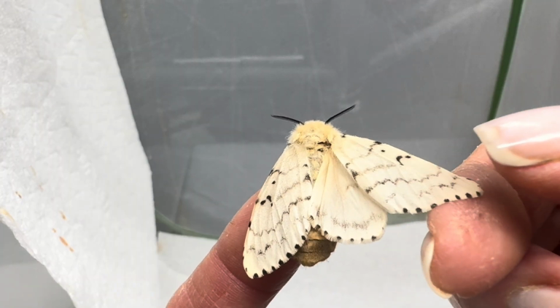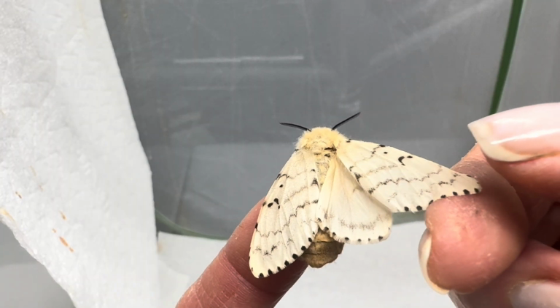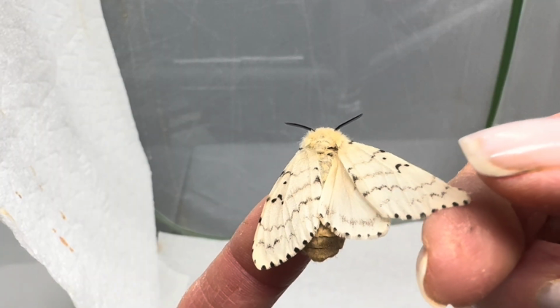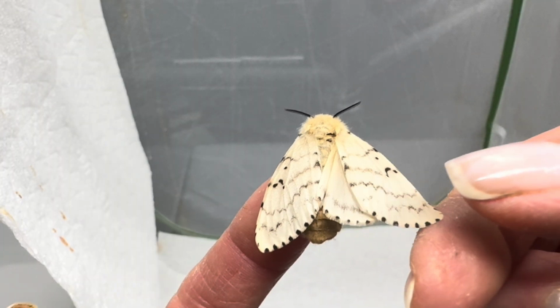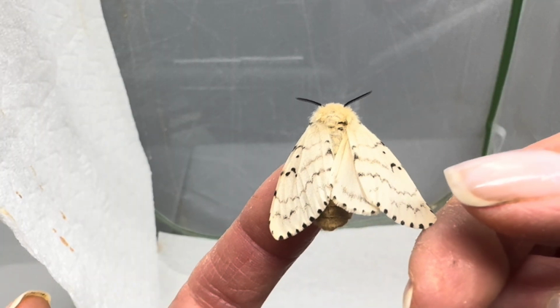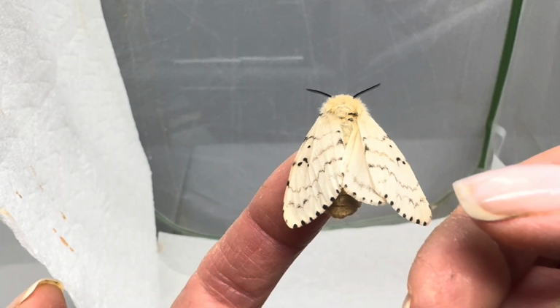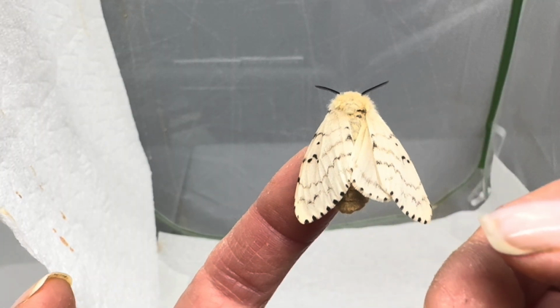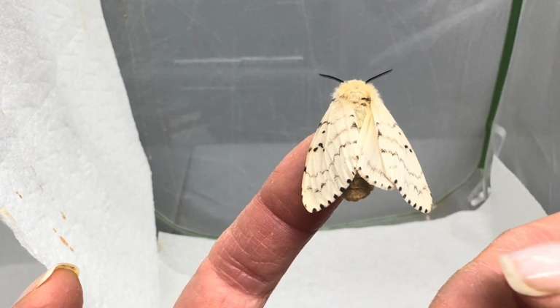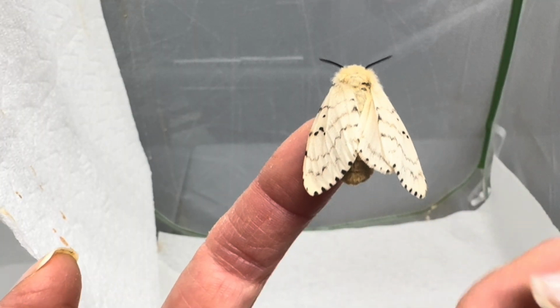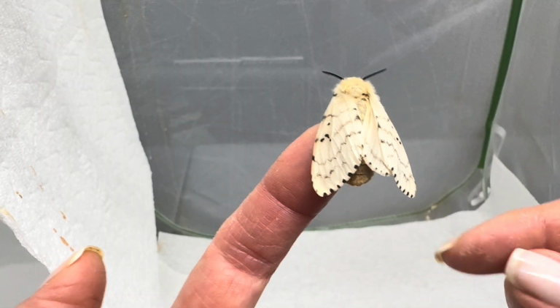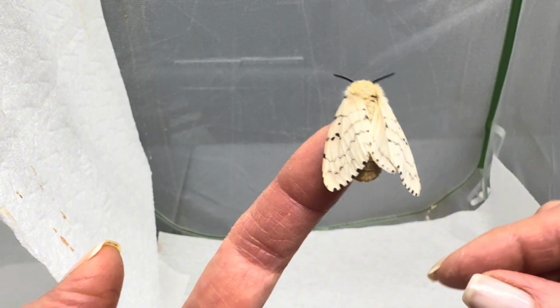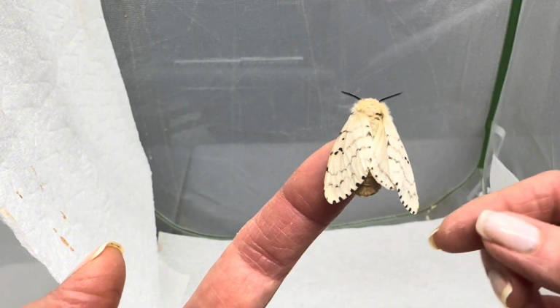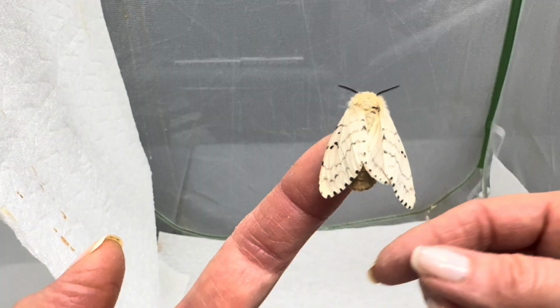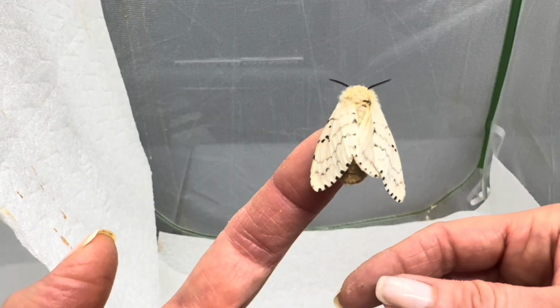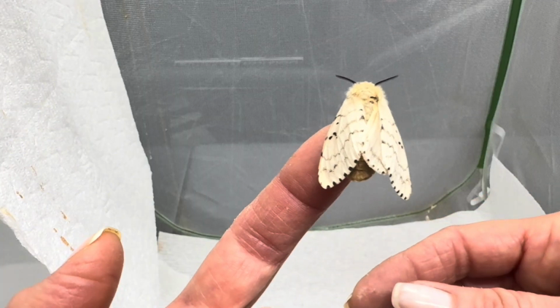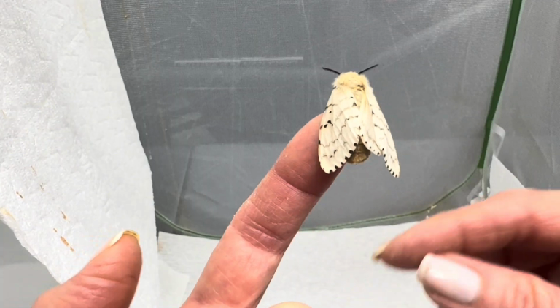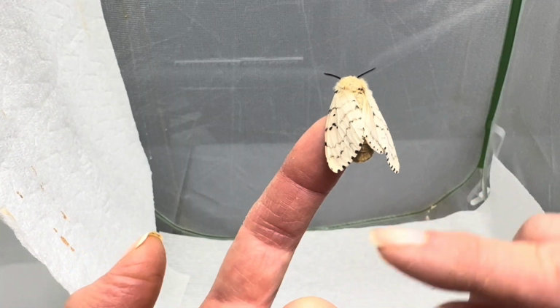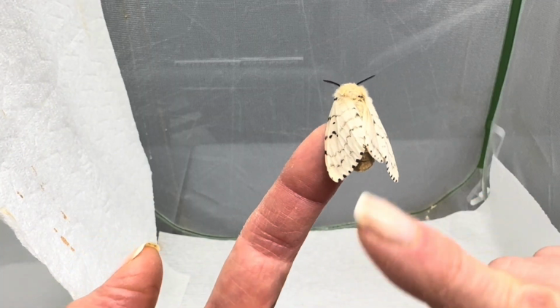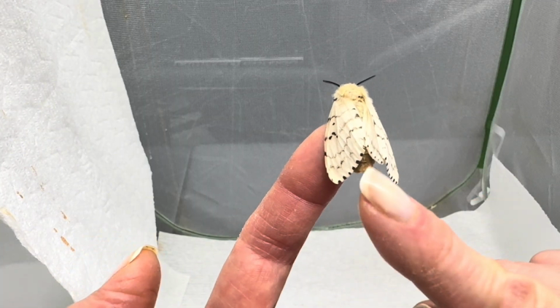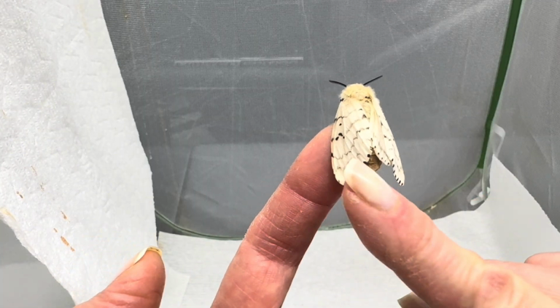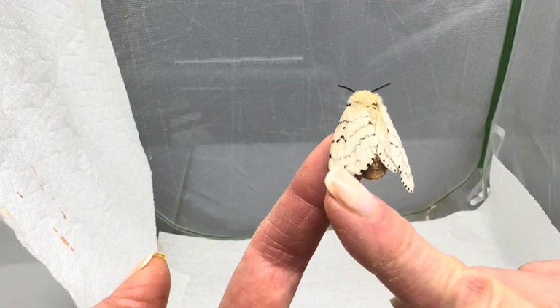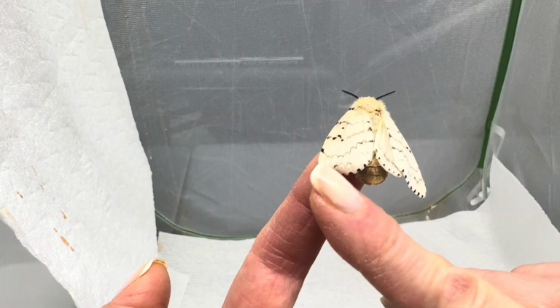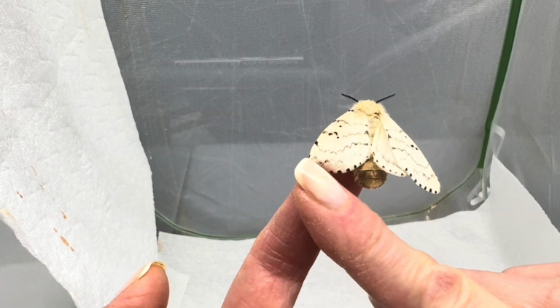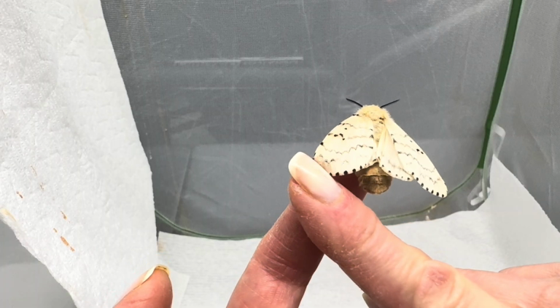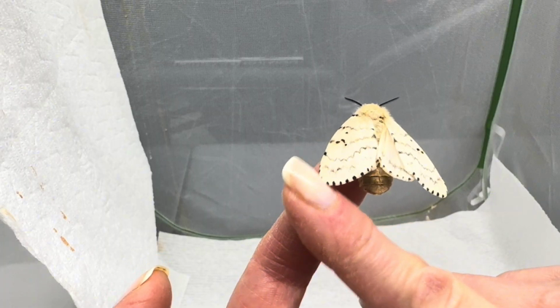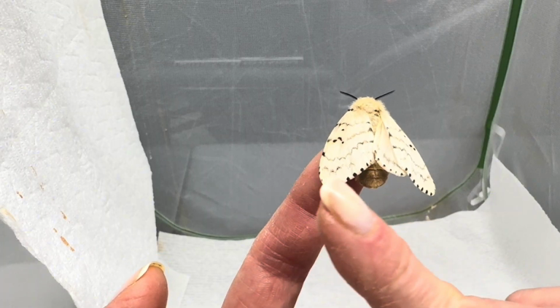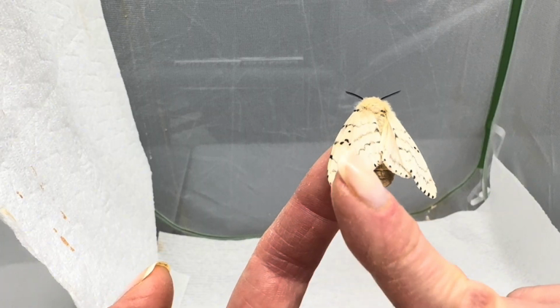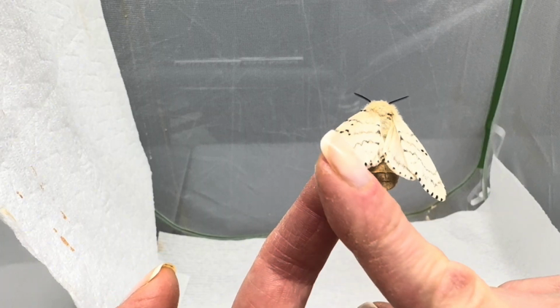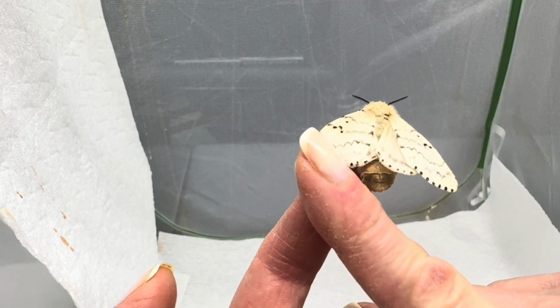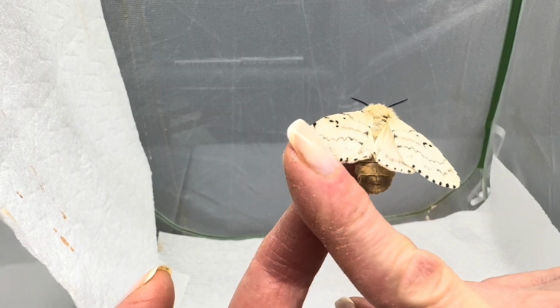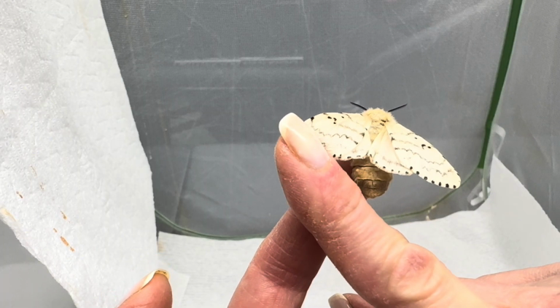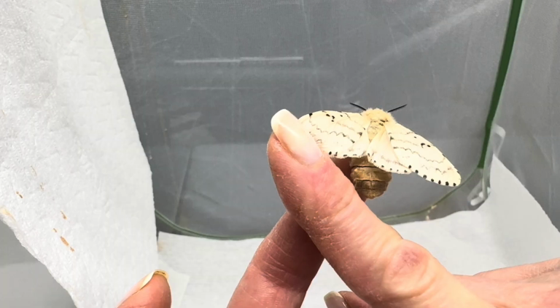This is a female. The males are a darker brown, making them easy to tell apart. While I show off her cuteness, let's talk about the history that you may not know.